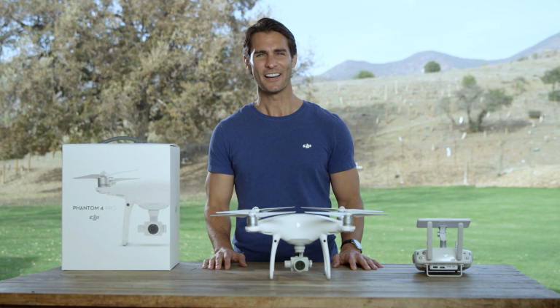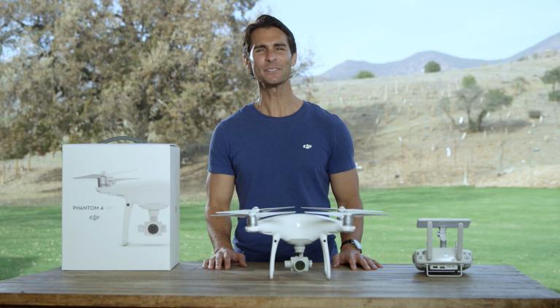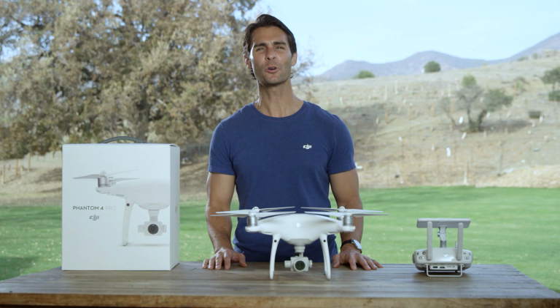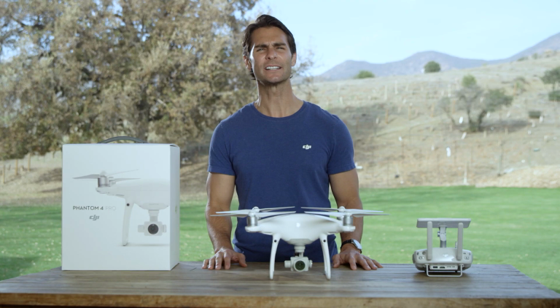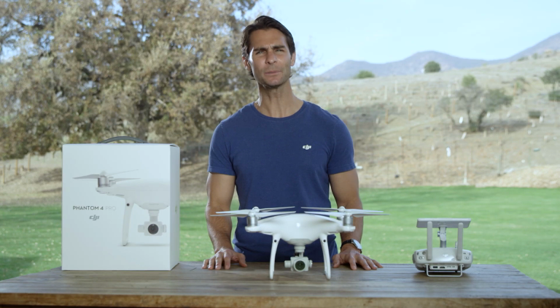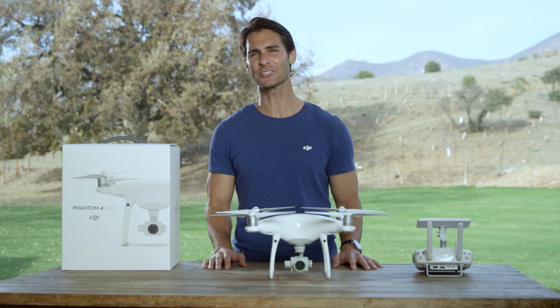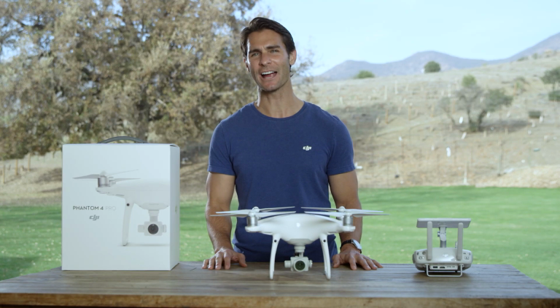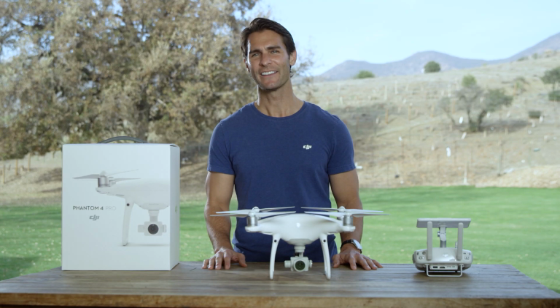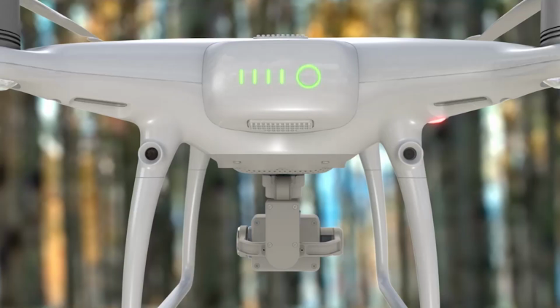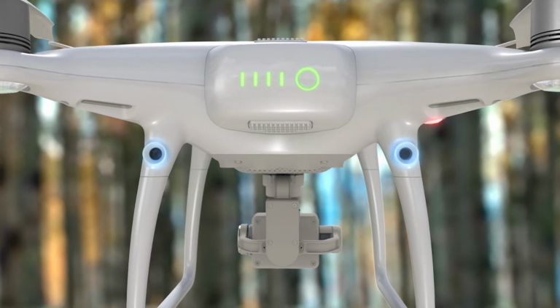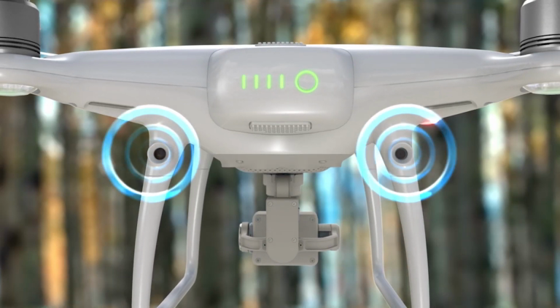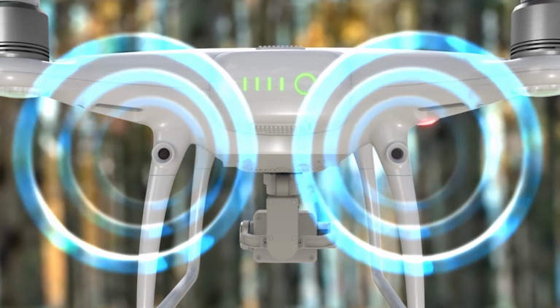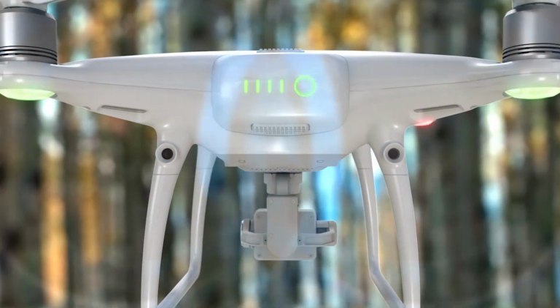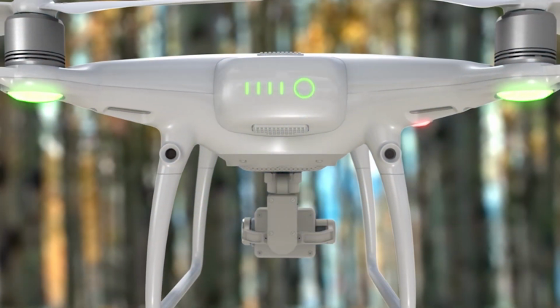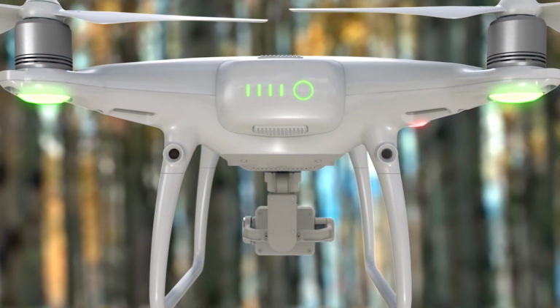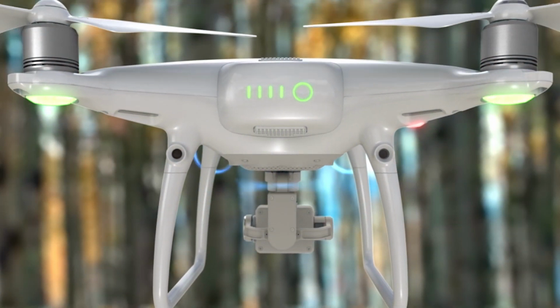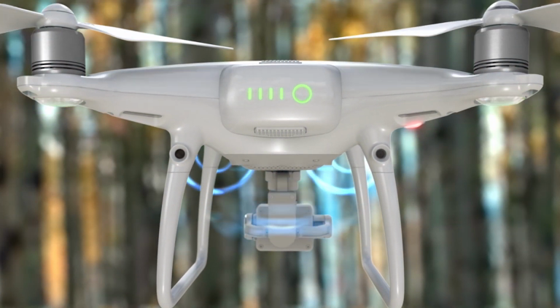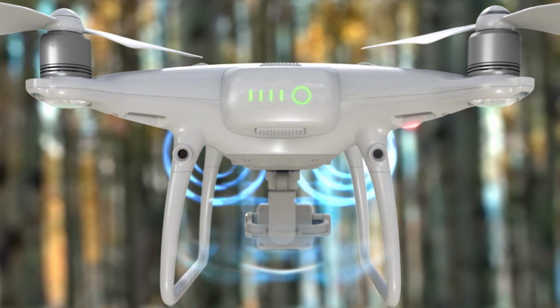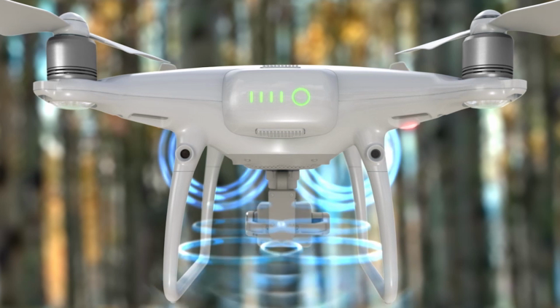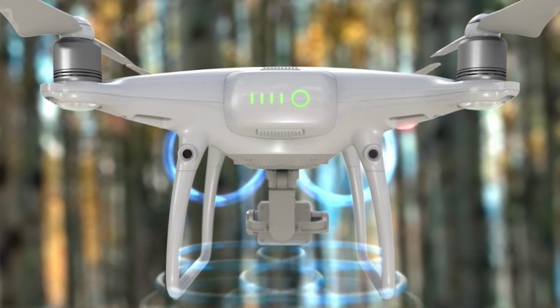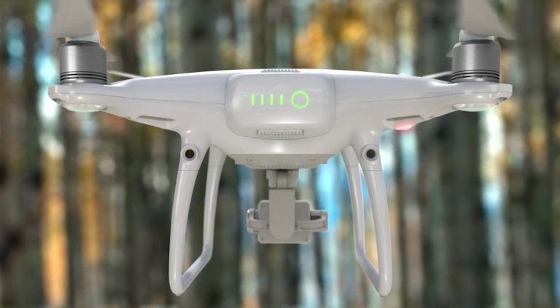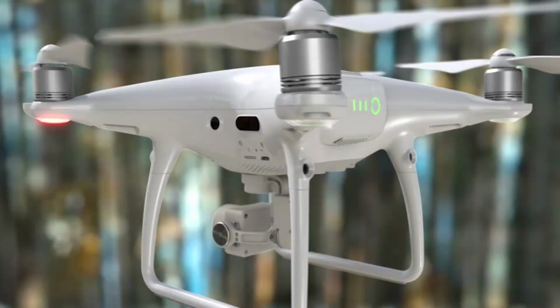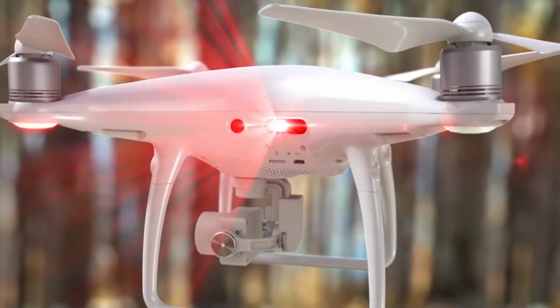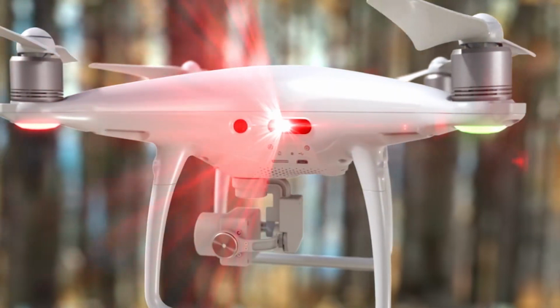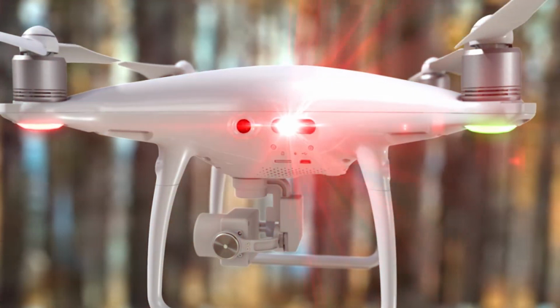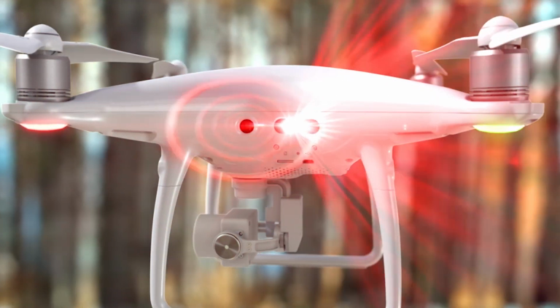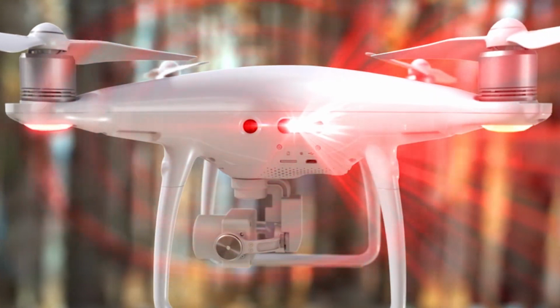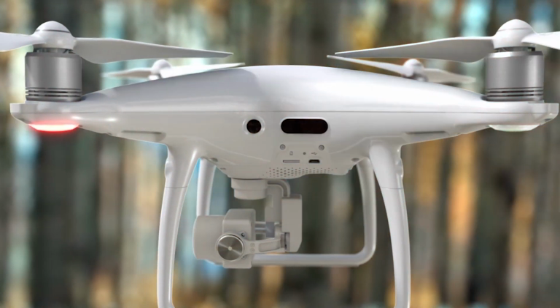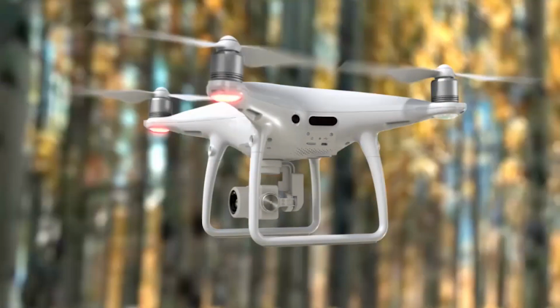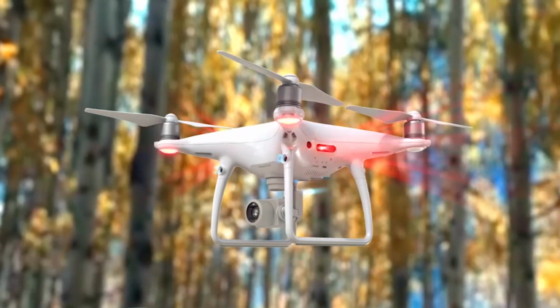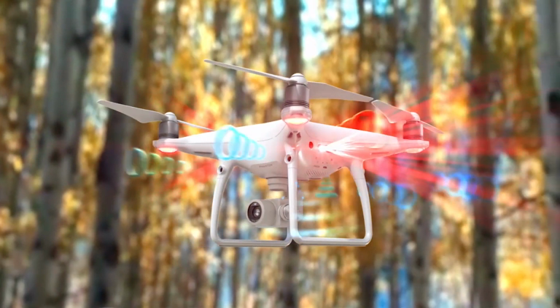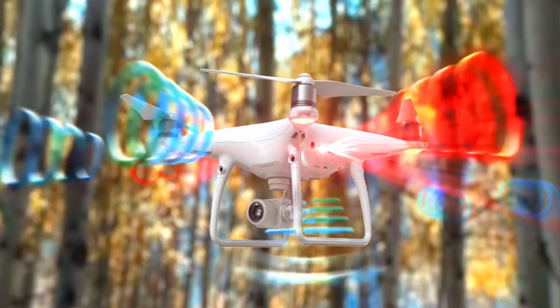The Phantom 4 Pro is an incredibly intelligent aircraft that has five directions of obstacle sensing to see where it's flying — in the front, behind, underneath, and to each side — so that it stops in front of objects automatically and avoids collisions.